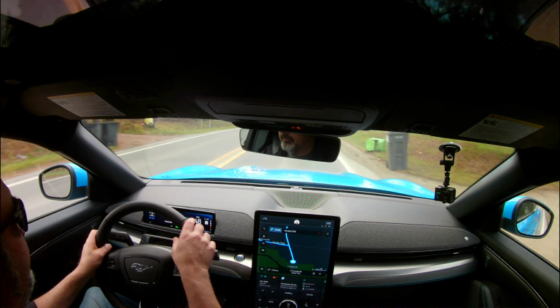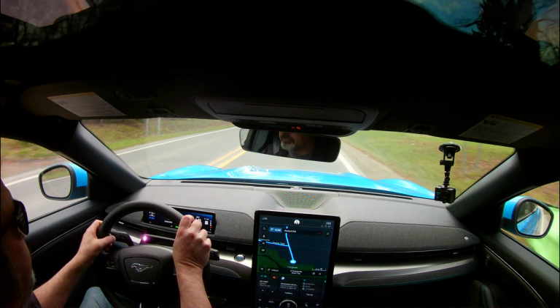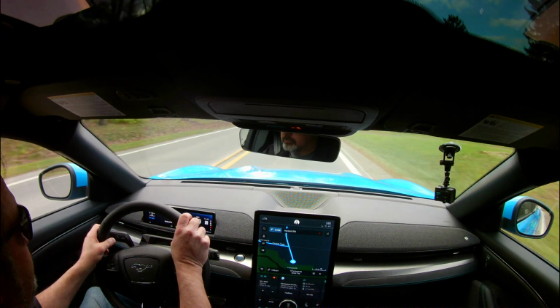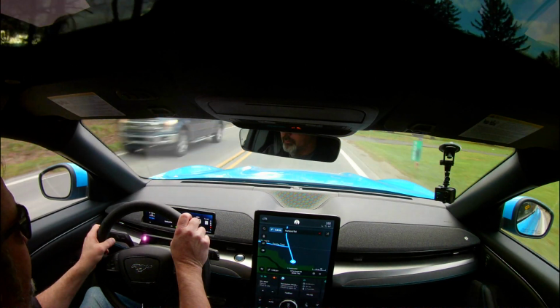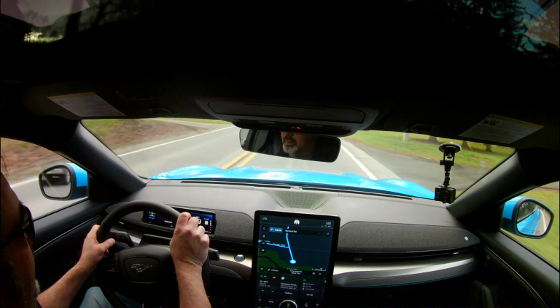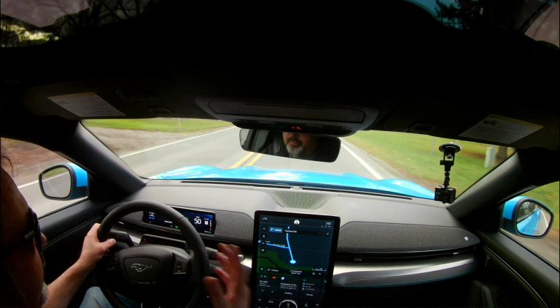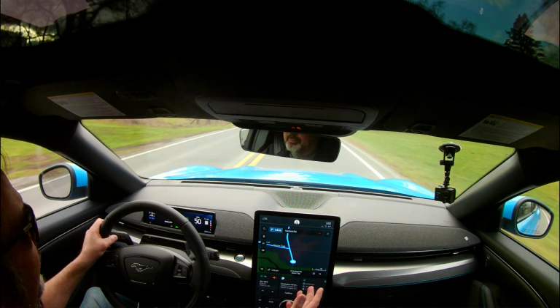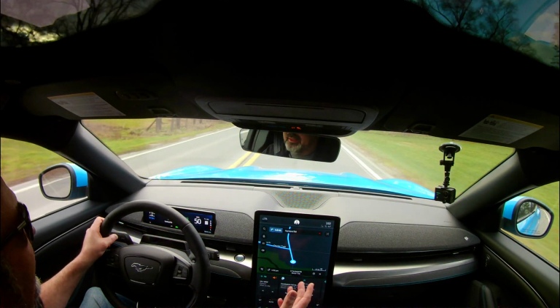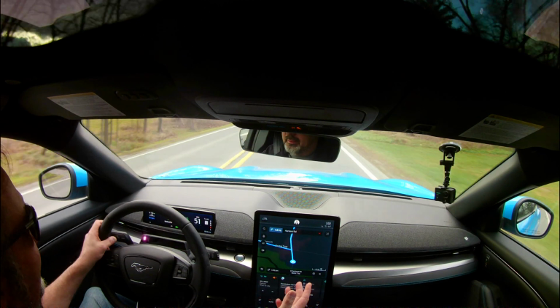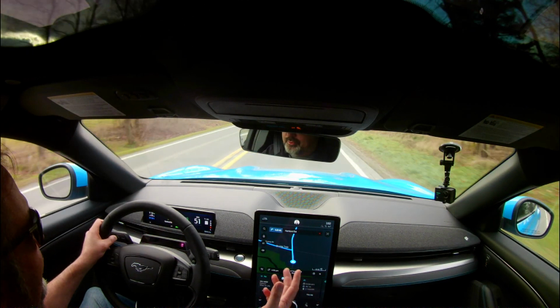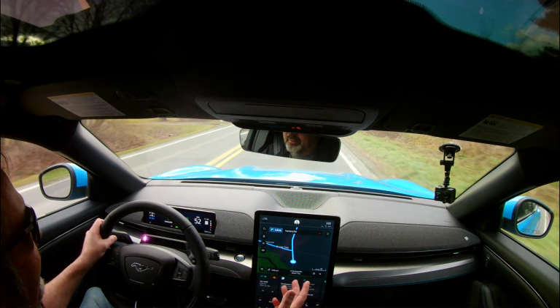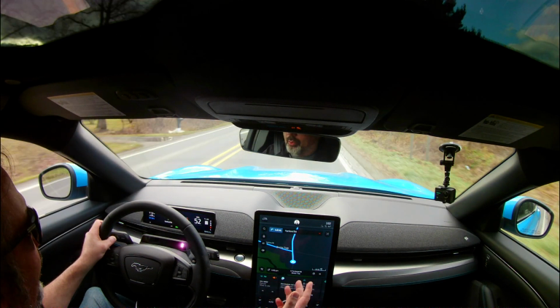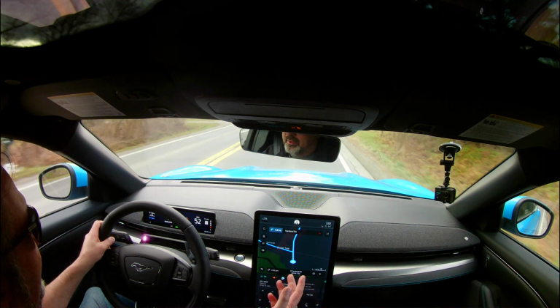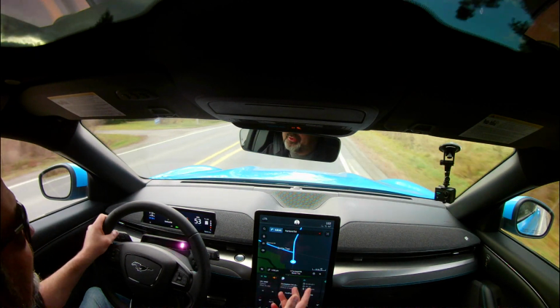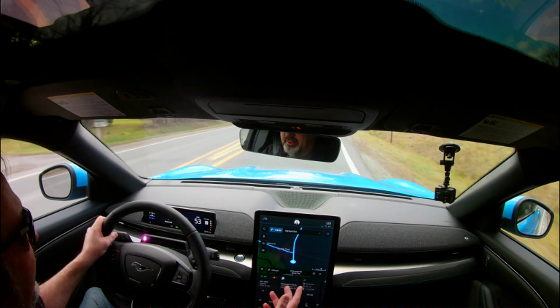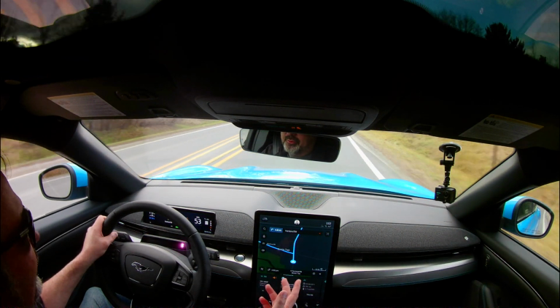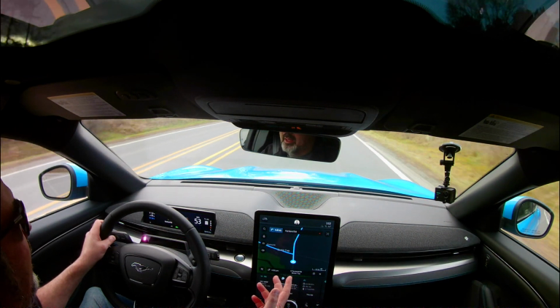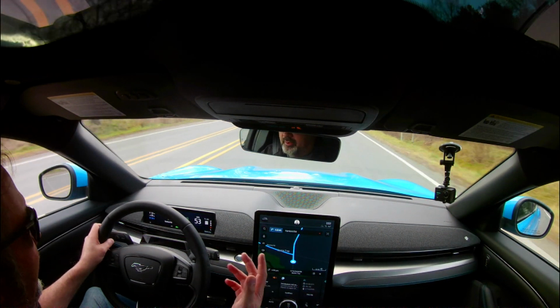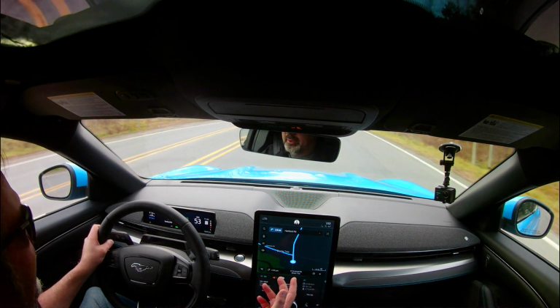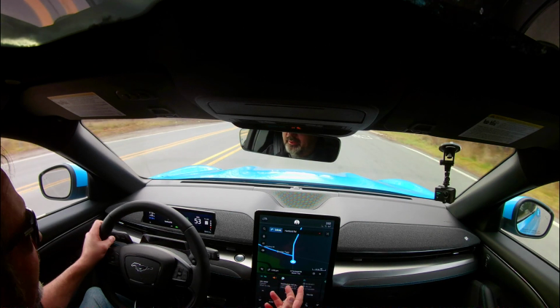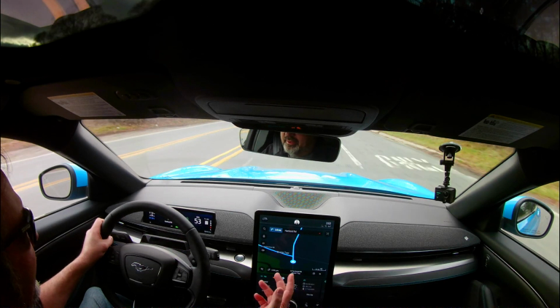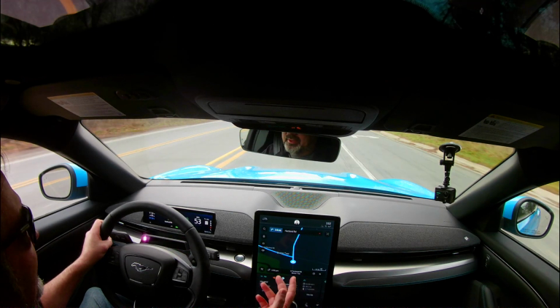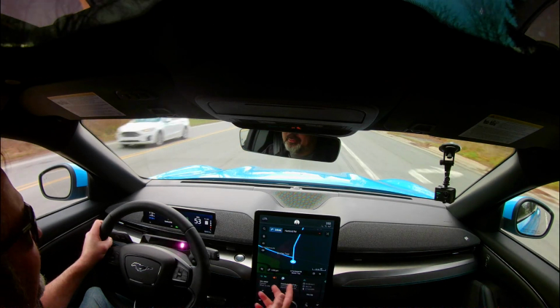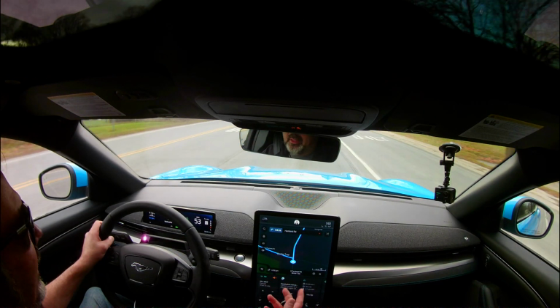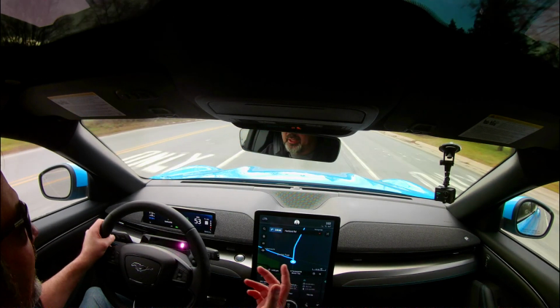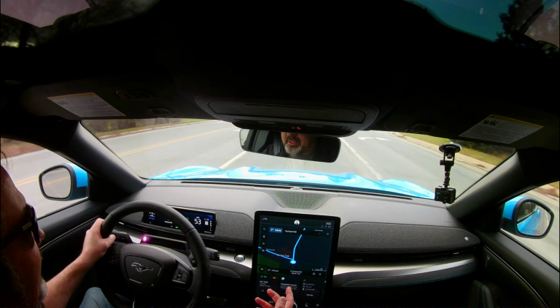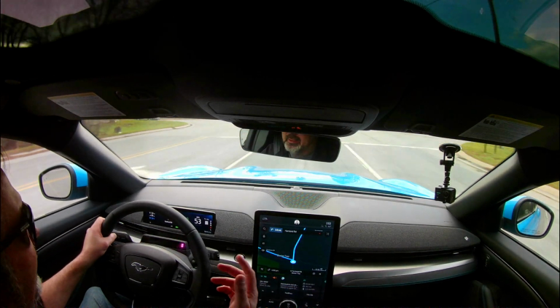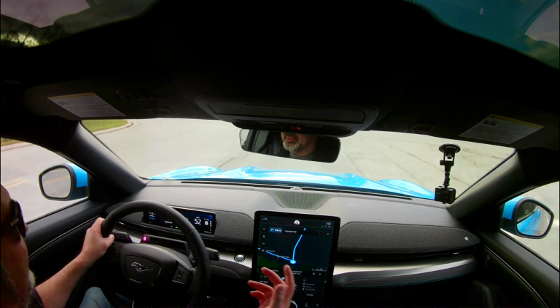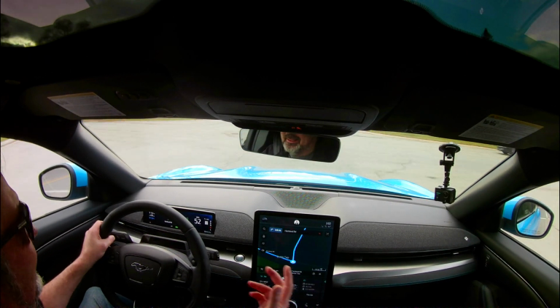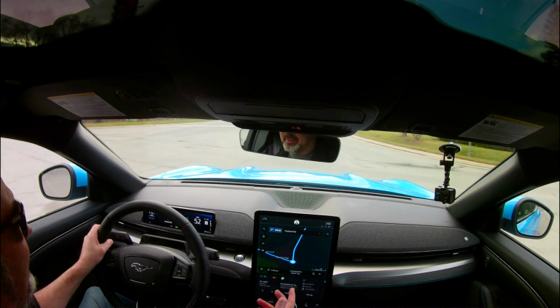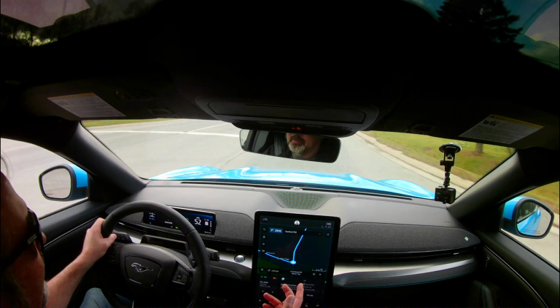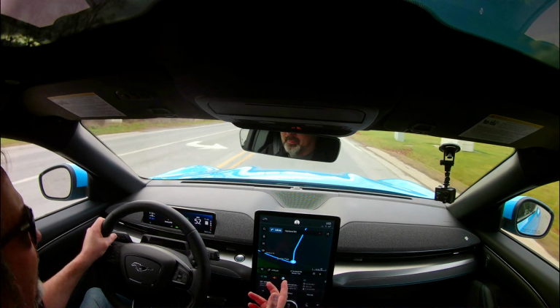Take a look at that pod on top of the steering column. See those two flashing red lights? That is the driver monitor system that's going to be used for the Active Drive Assist system that comes out next summer as an over-the-air update coming from Ford.